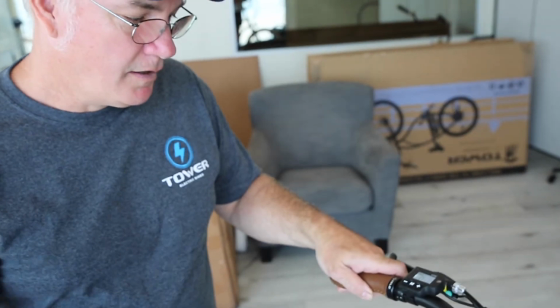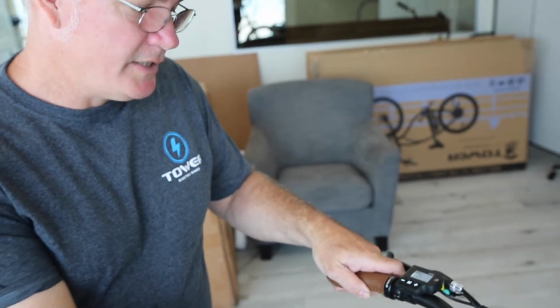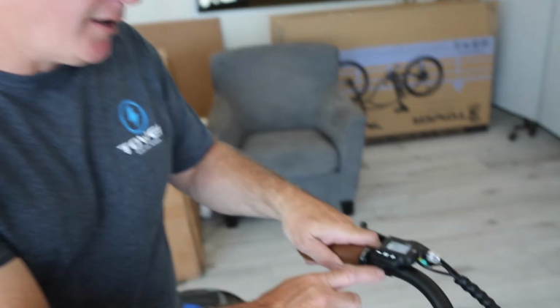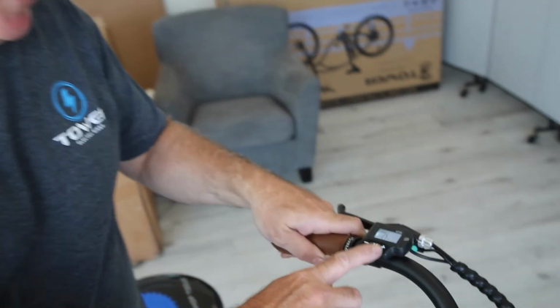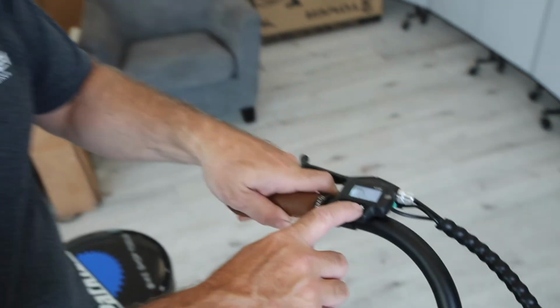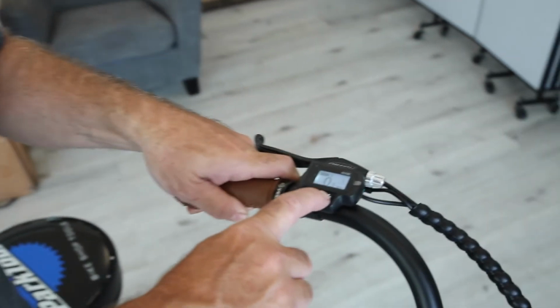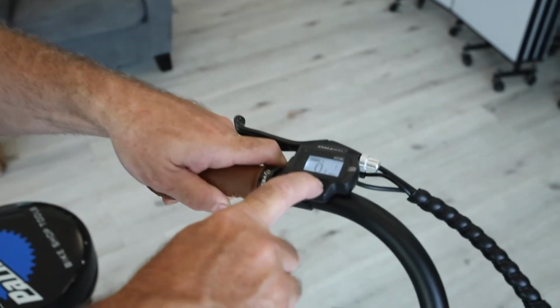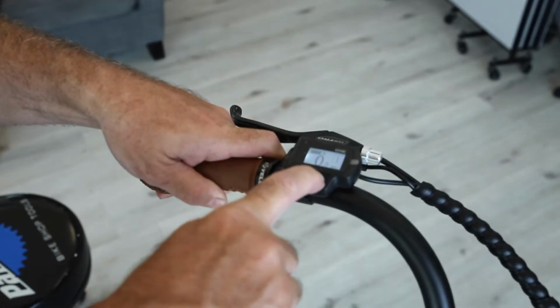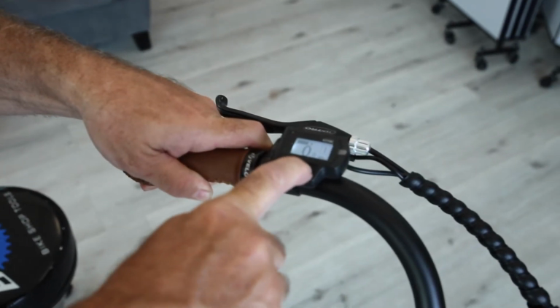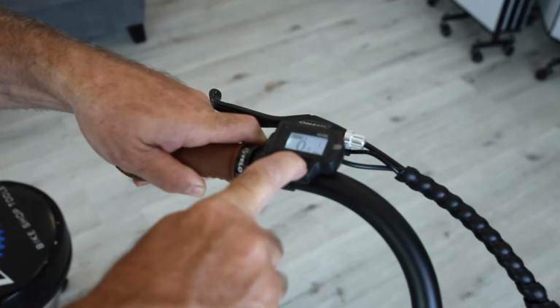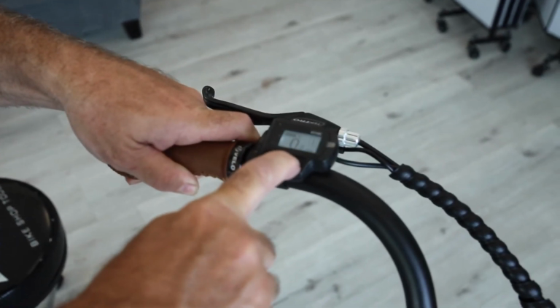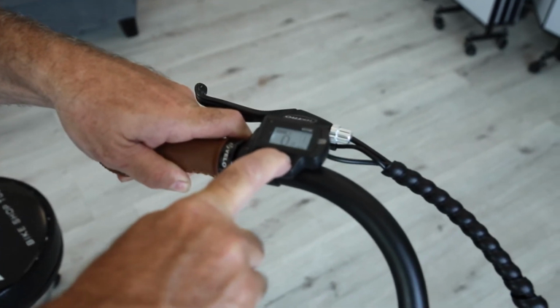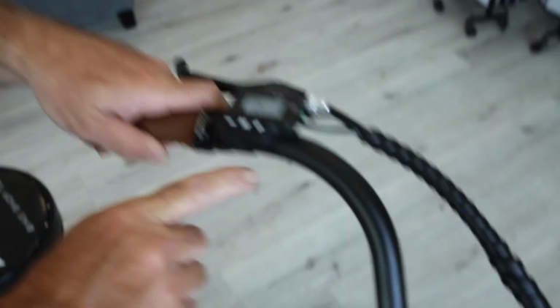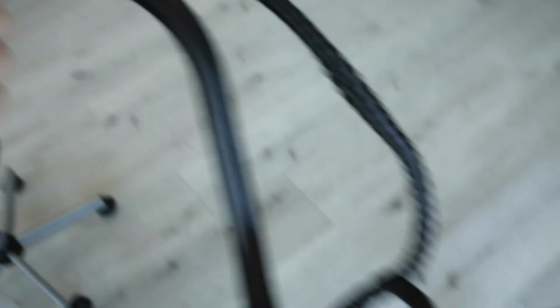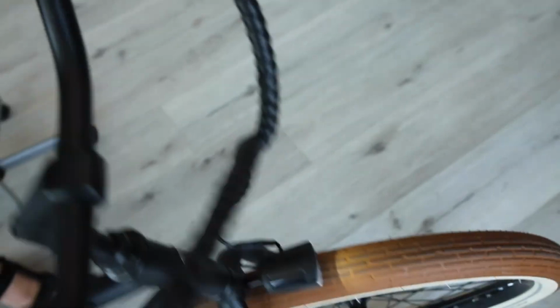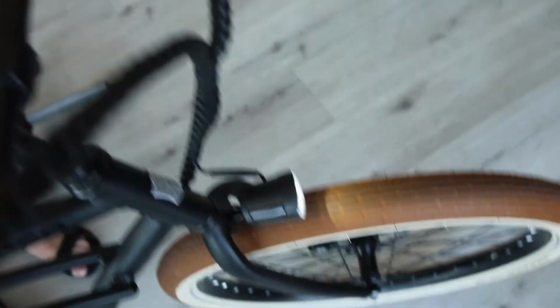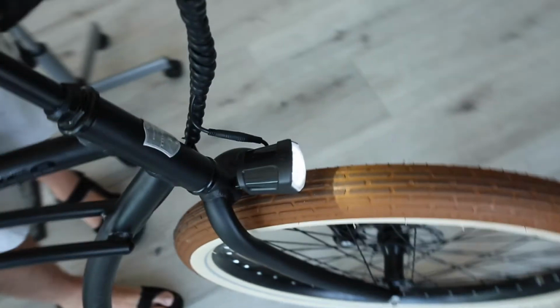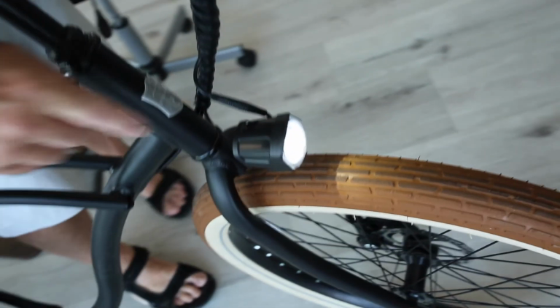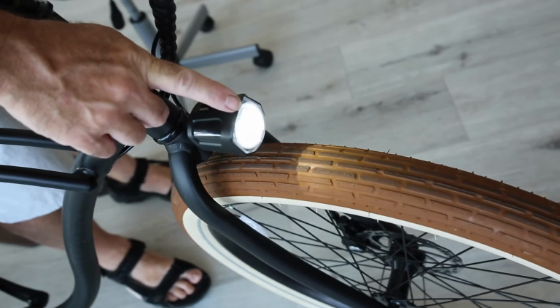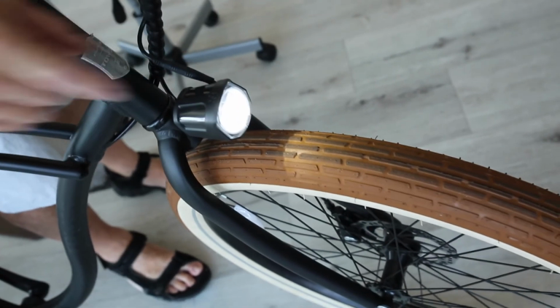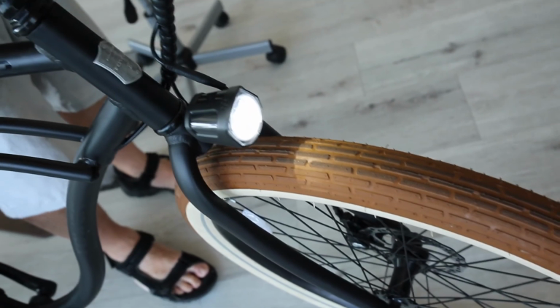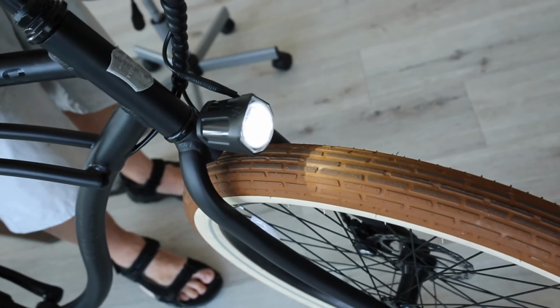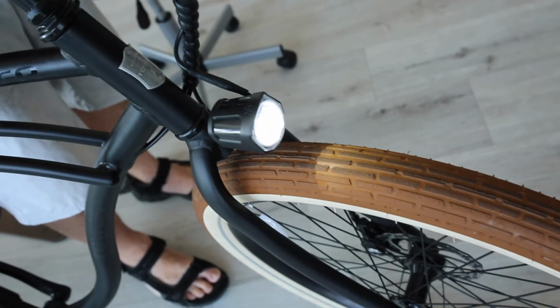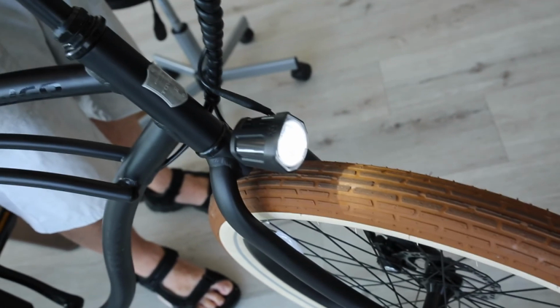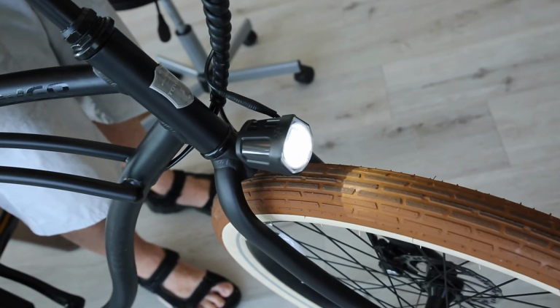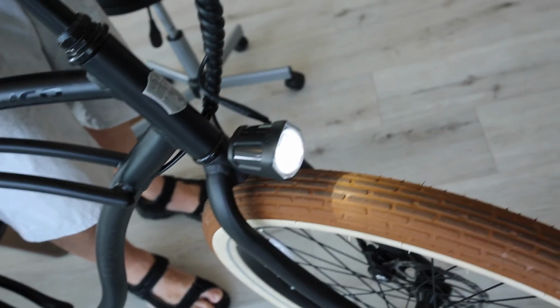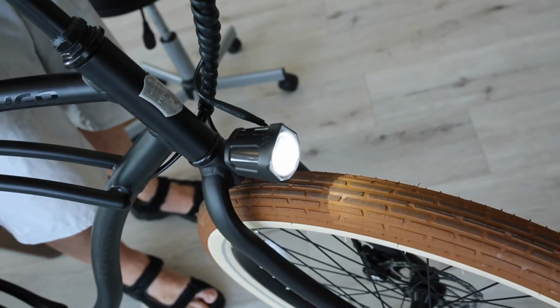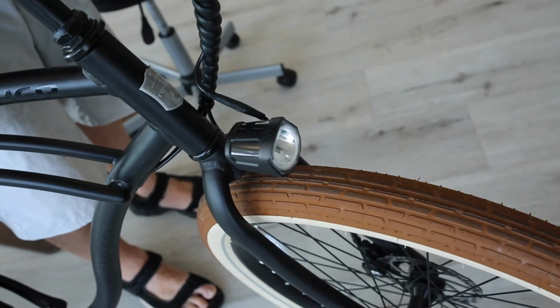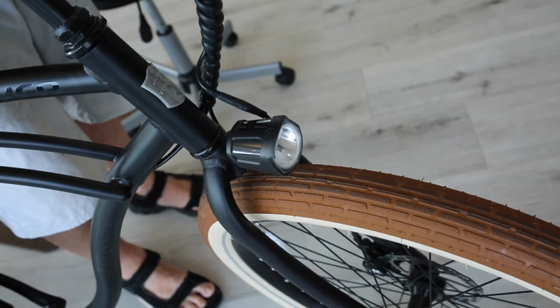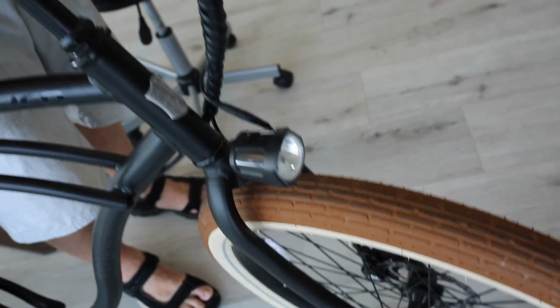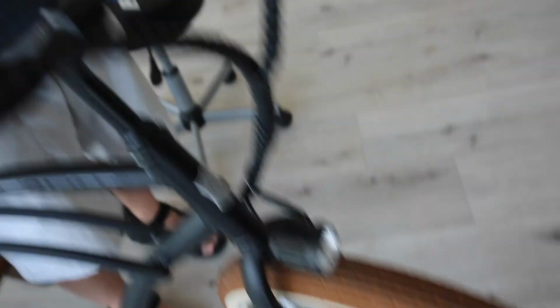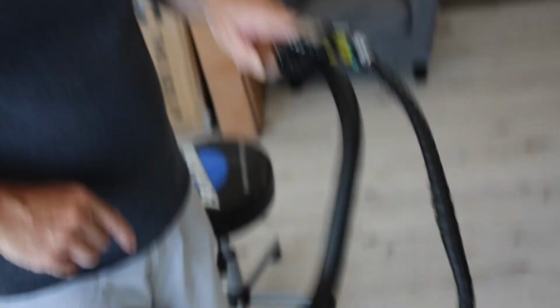To turn on your light, you're just going to hold the plus sign. The screen will dim and the light will come on. To turn it back off, hold the plus sign again and it'll cycle back off.